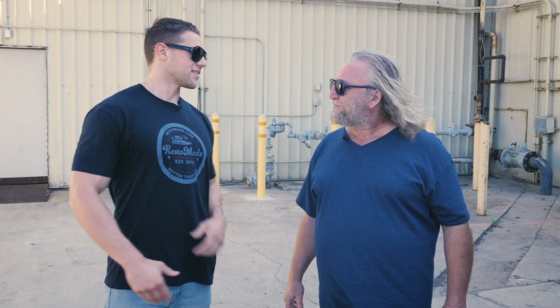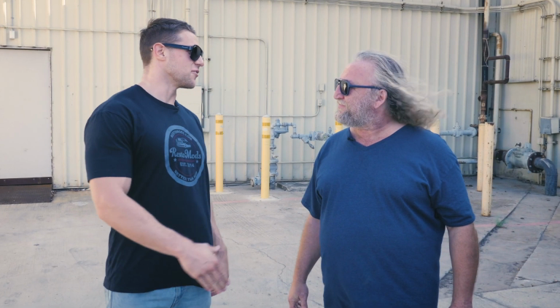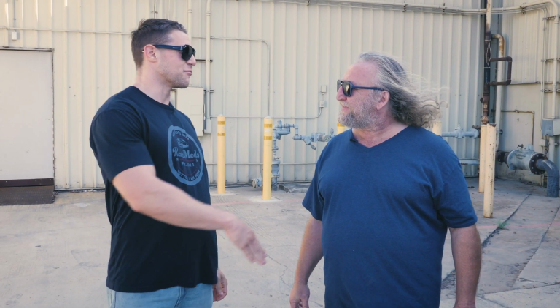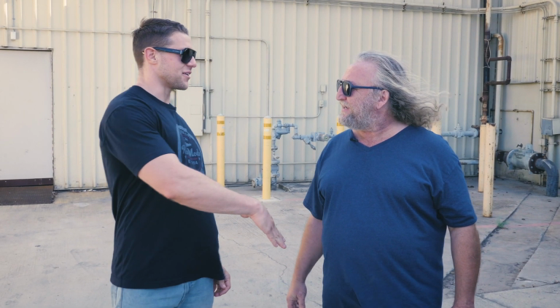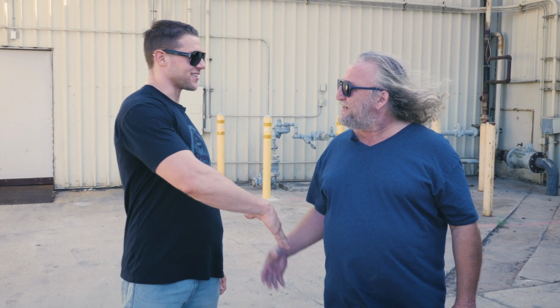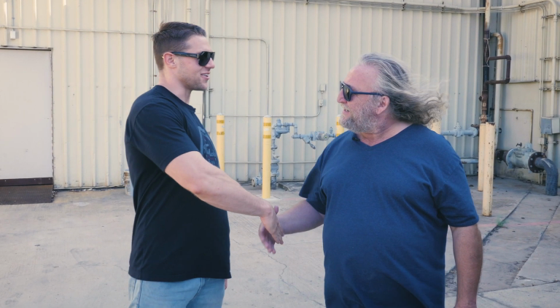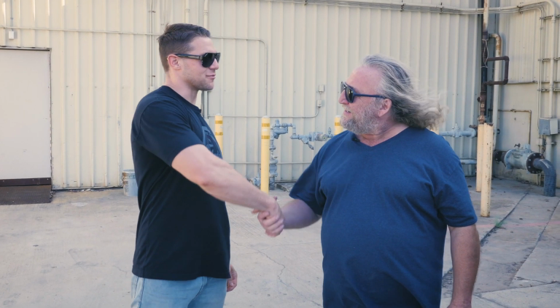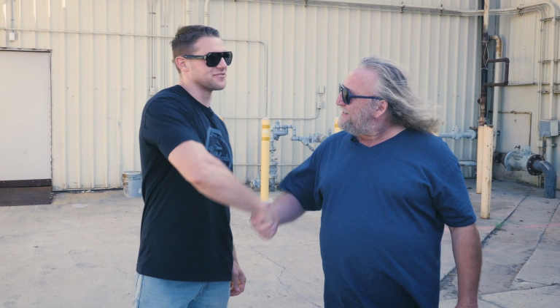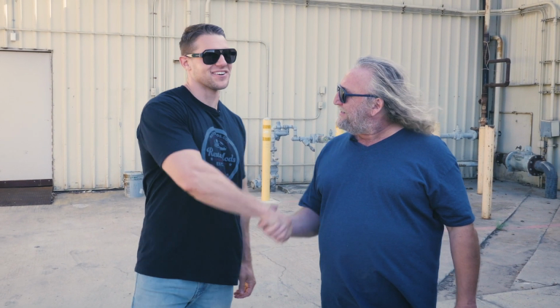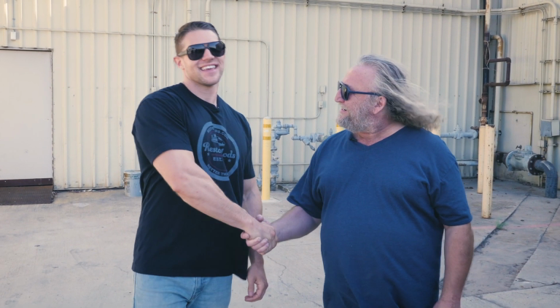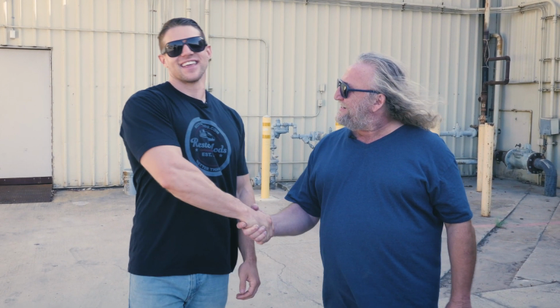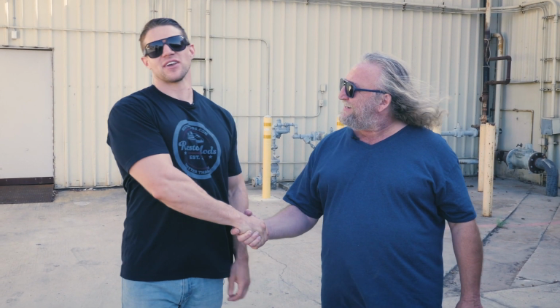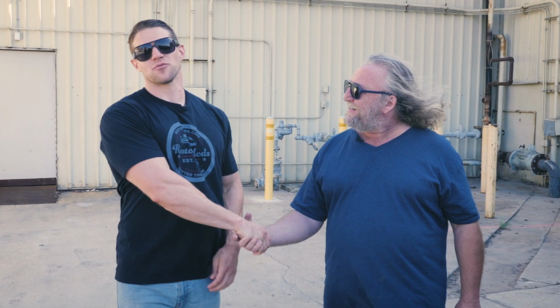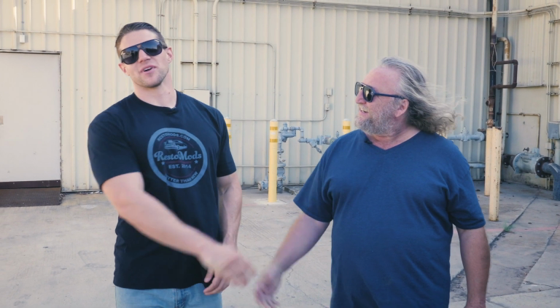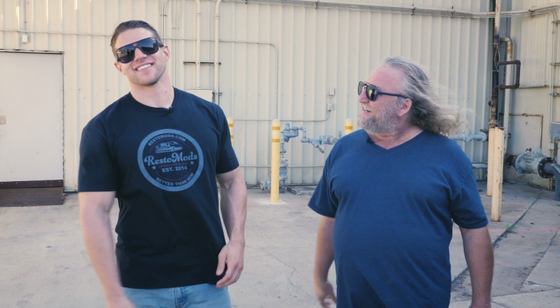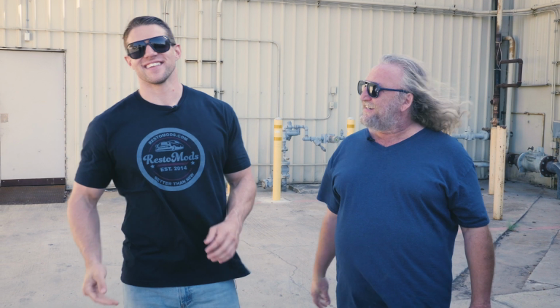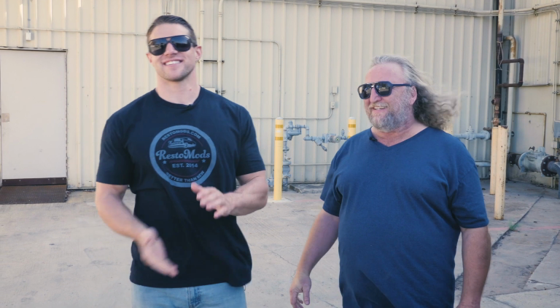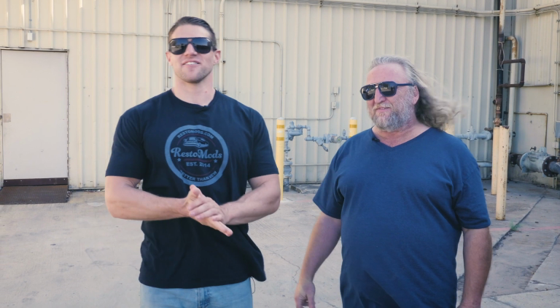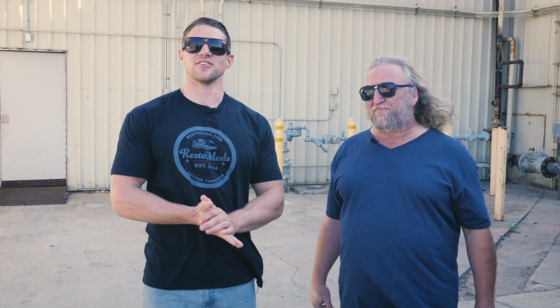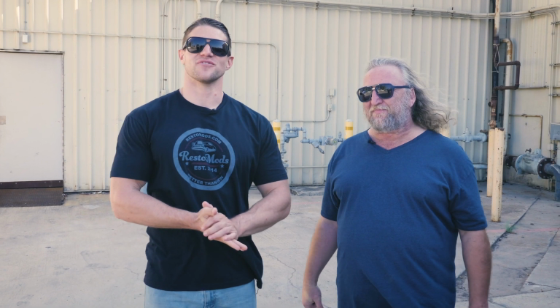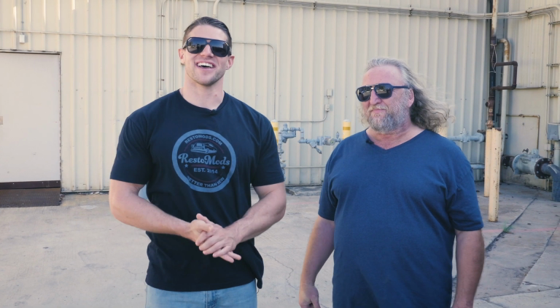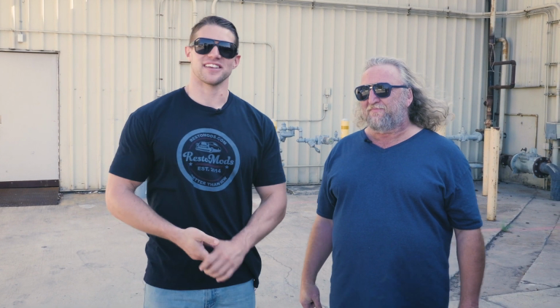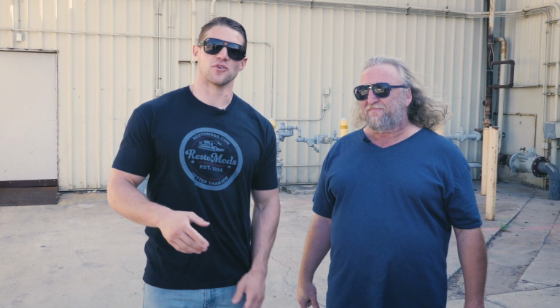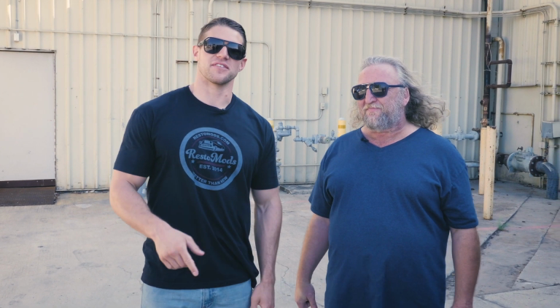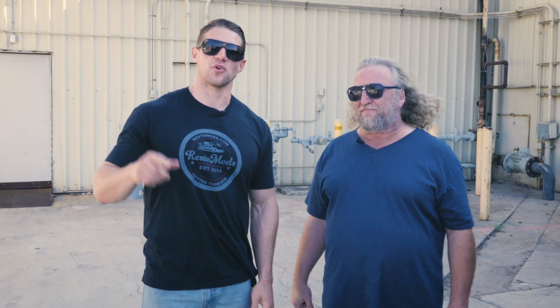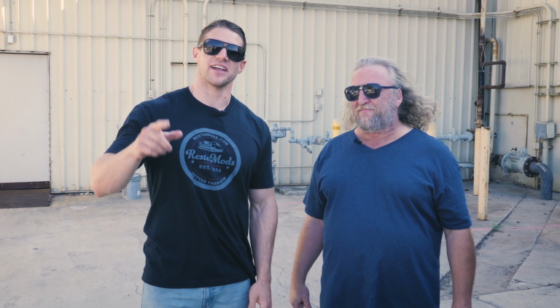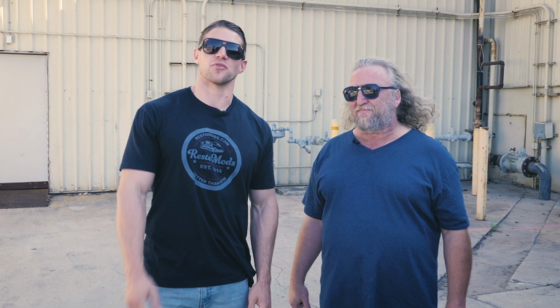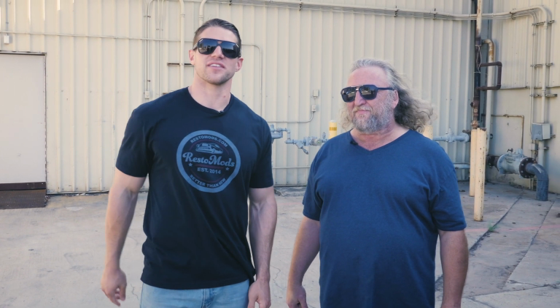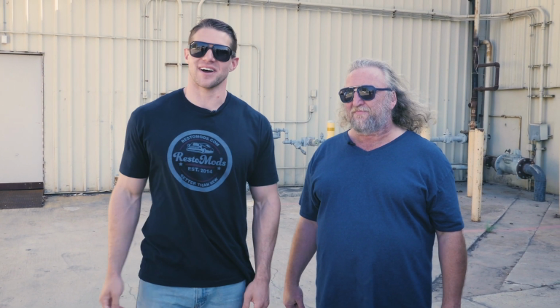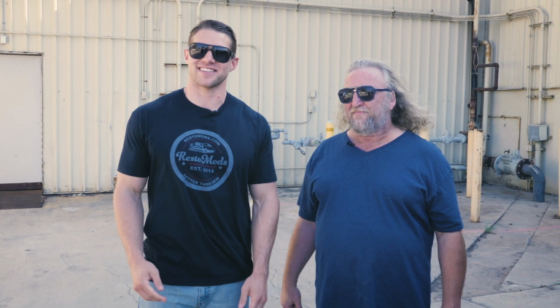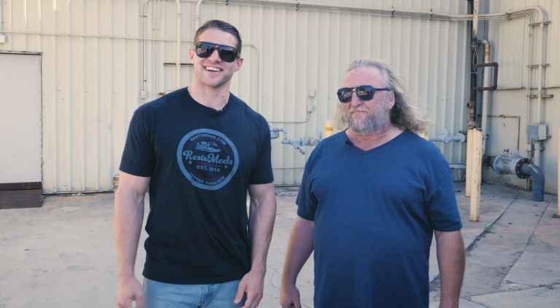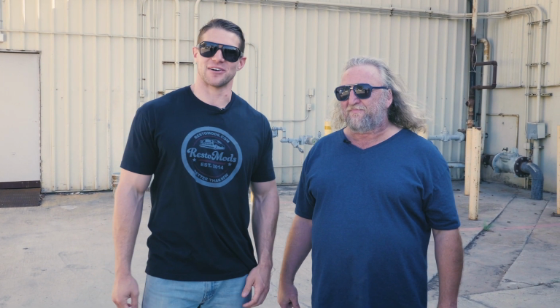Thank you again, Barry, for this awesome Chevelle. And if you guys want to win this 1972 Chevelle SS 454, head over to RestoMods.com.